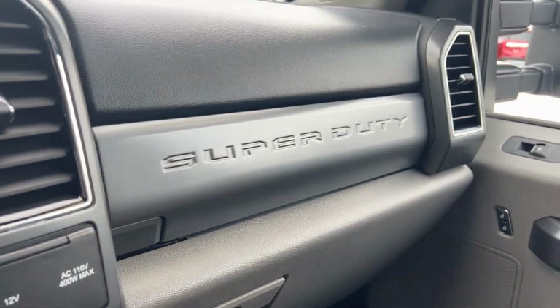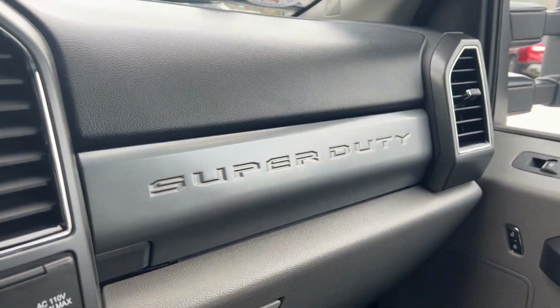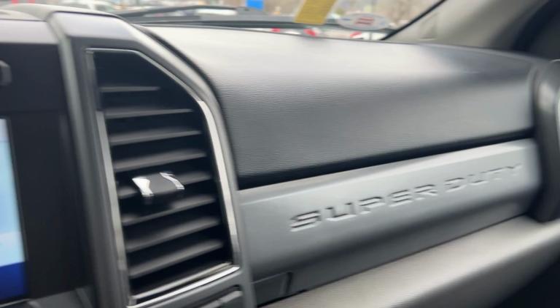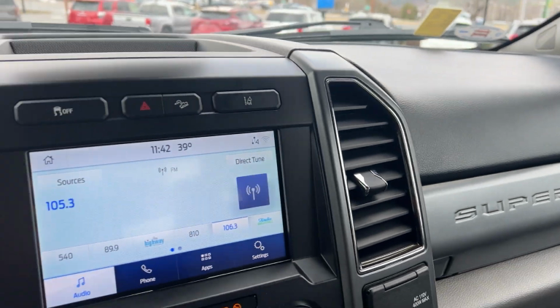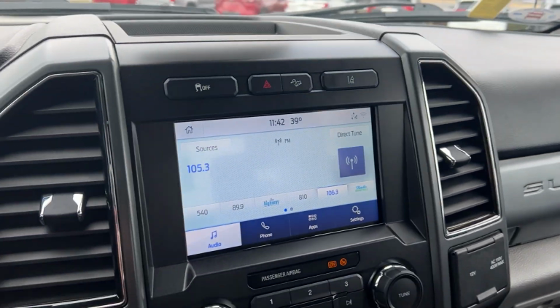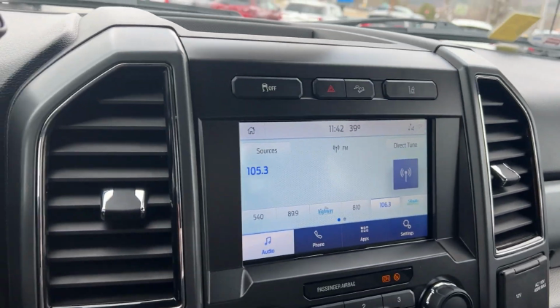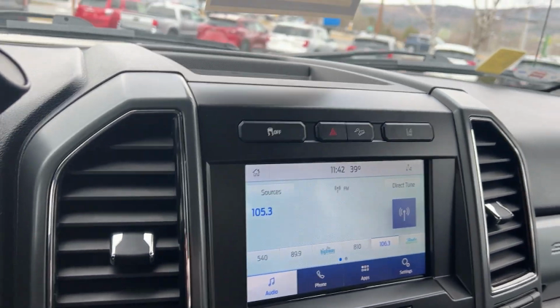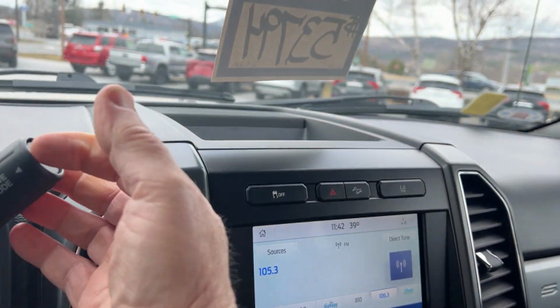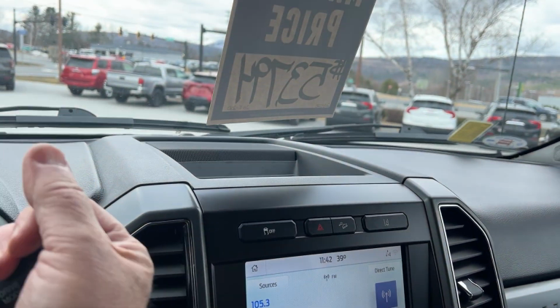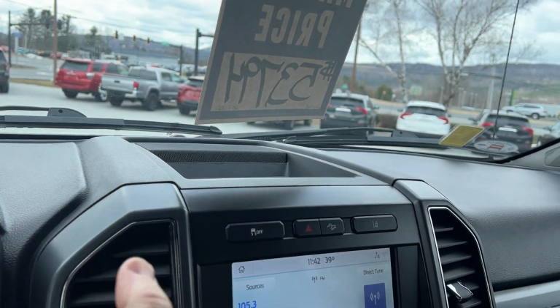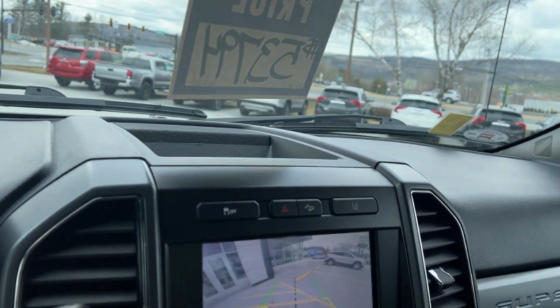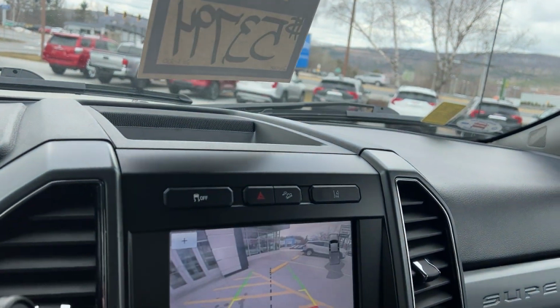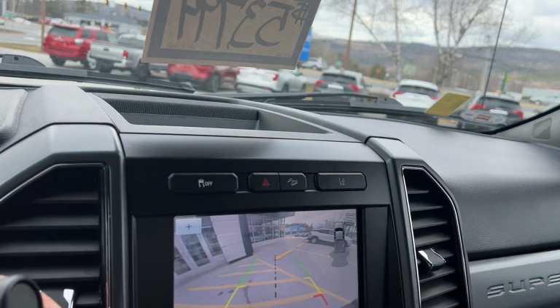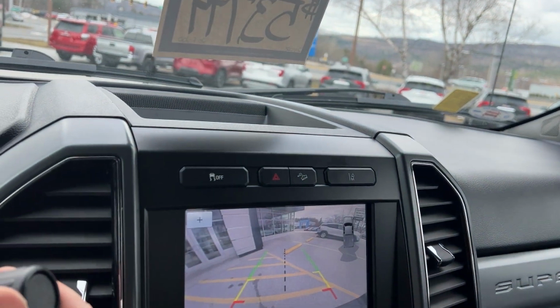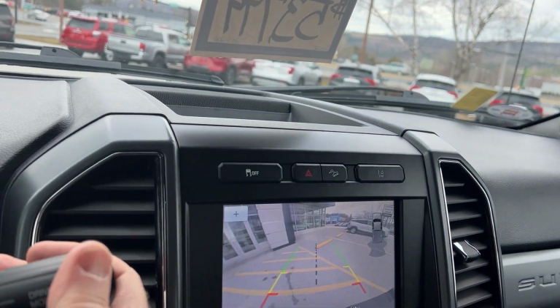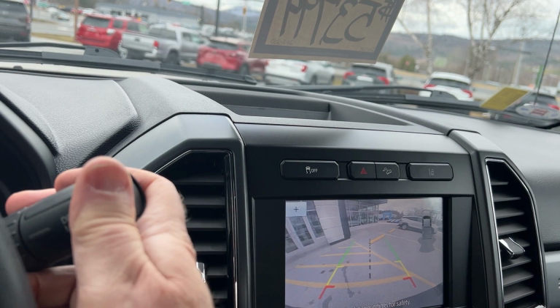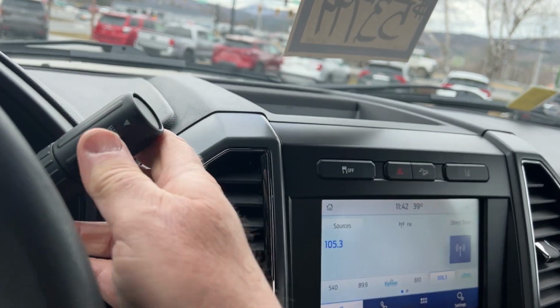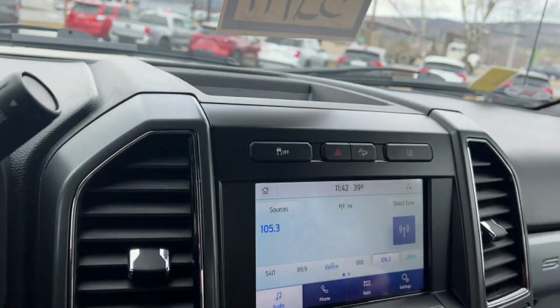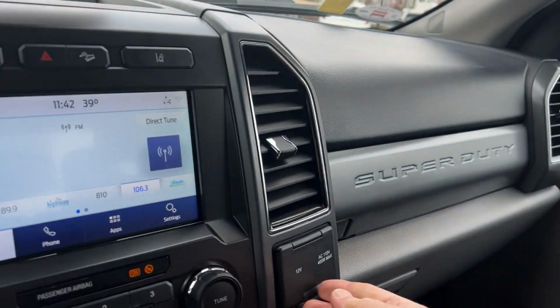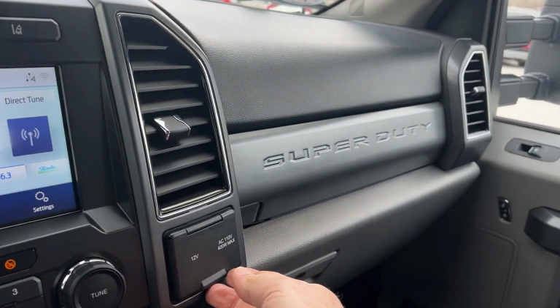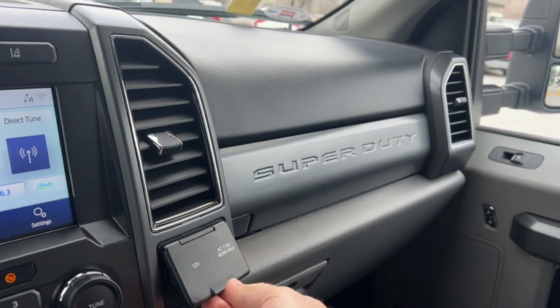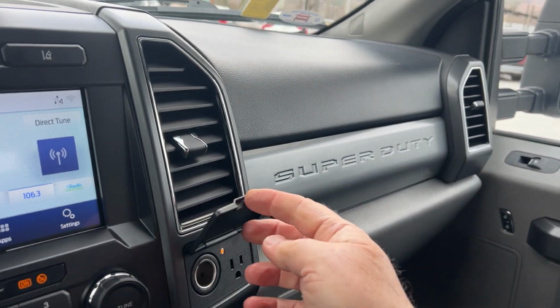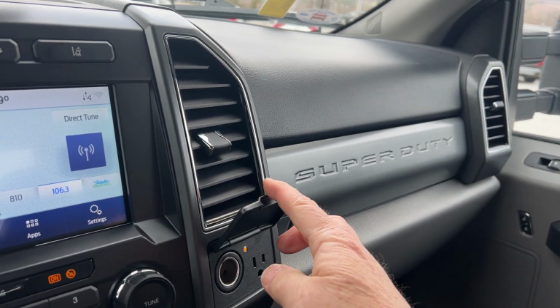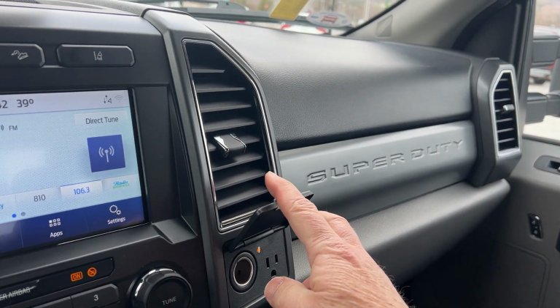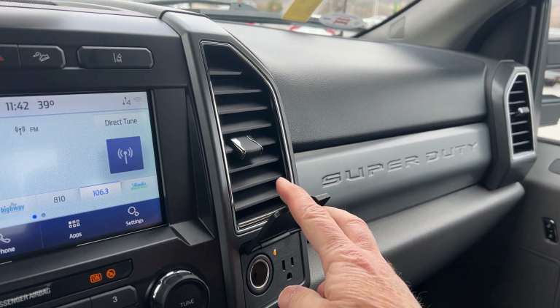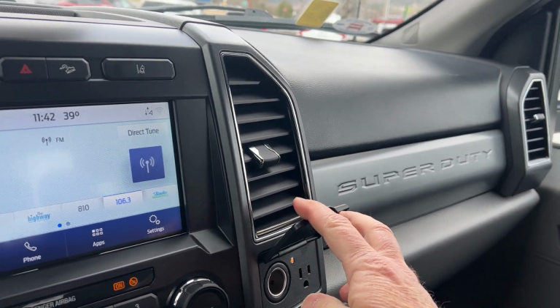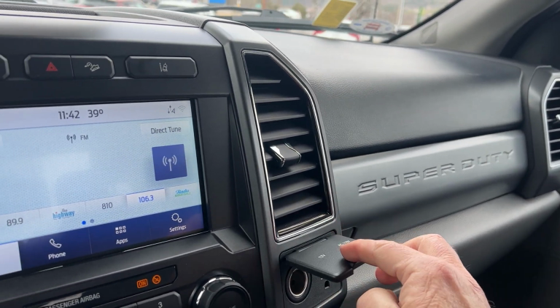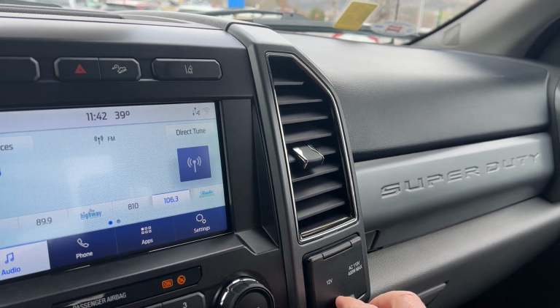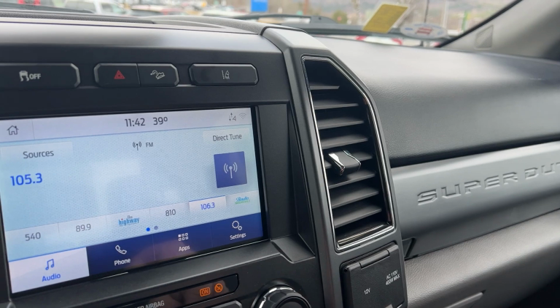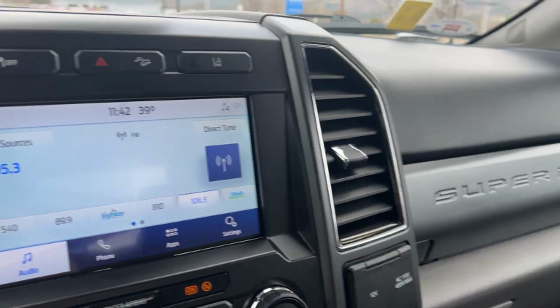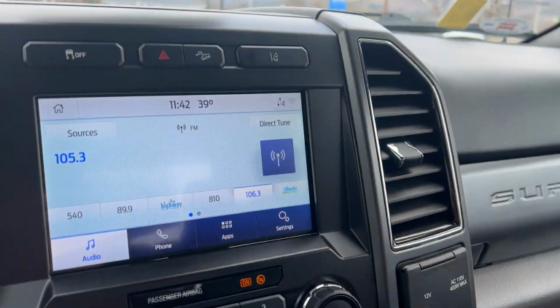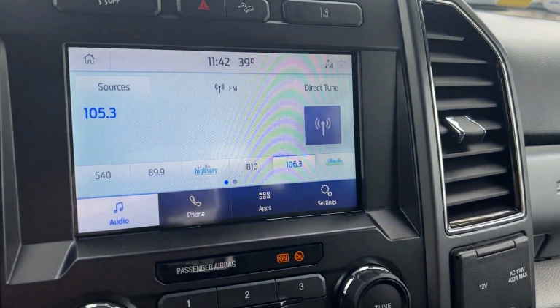You have a color touchscreen, and when you put it in reverse you get a very nice backup camera. There's also a 110-volt outlet, so you can plug in a computer or whatever you need.